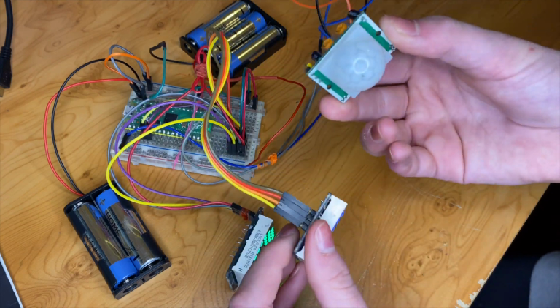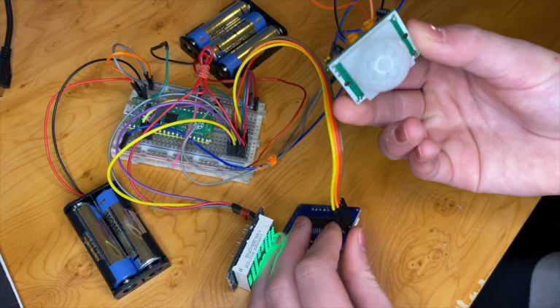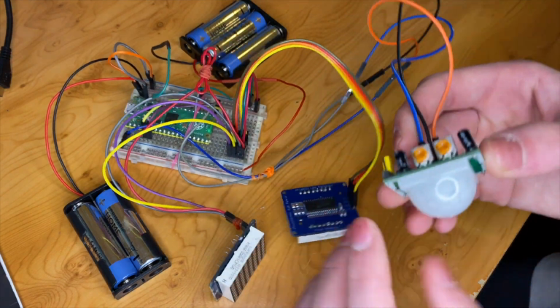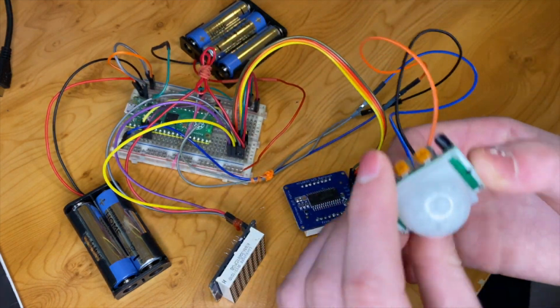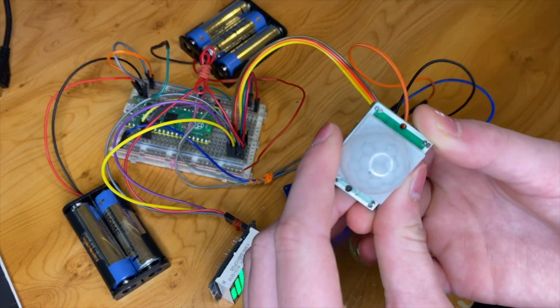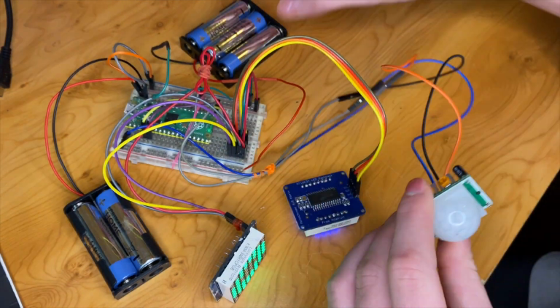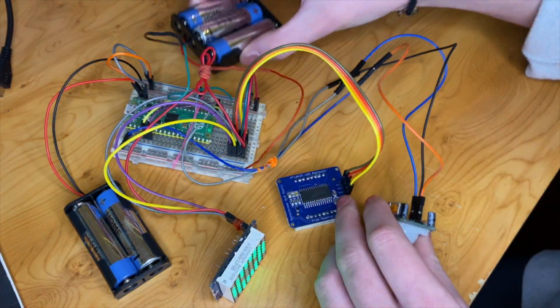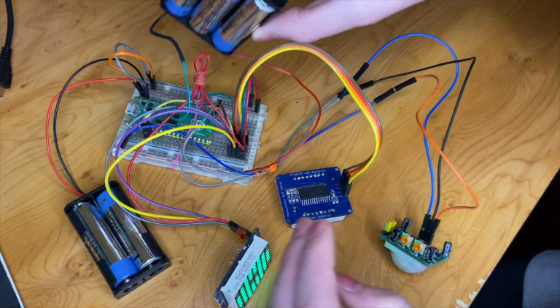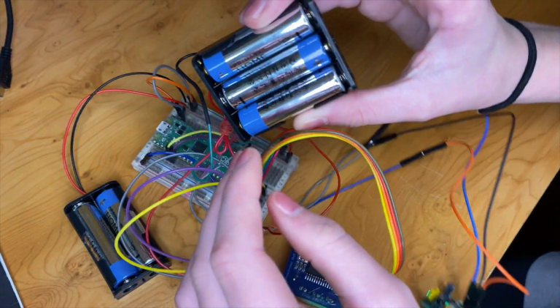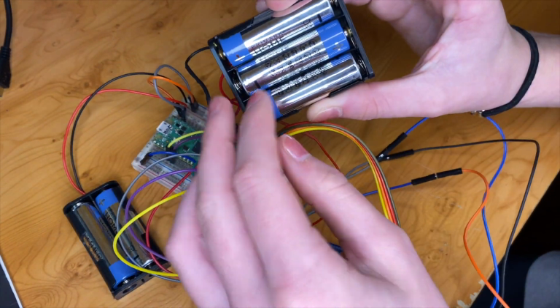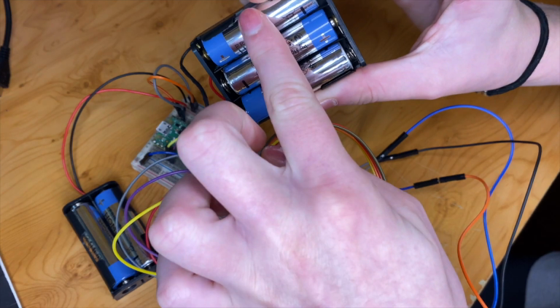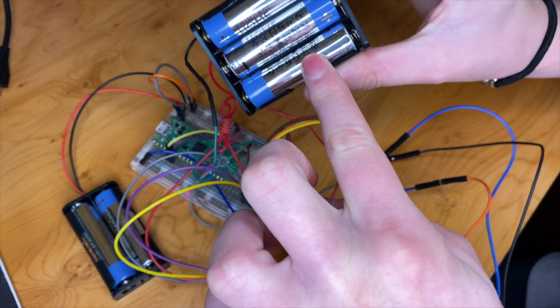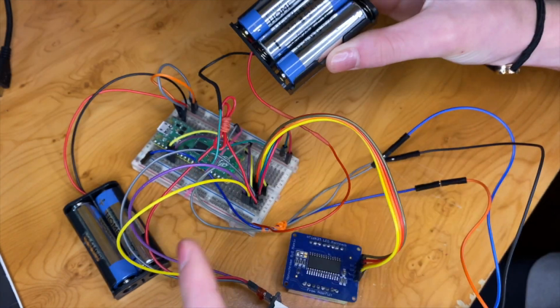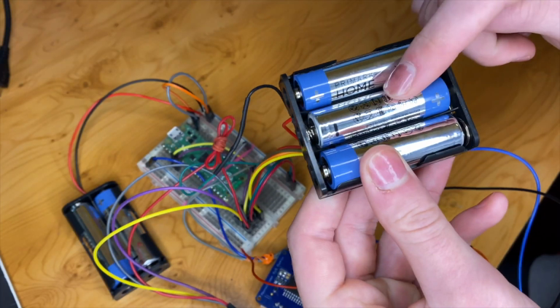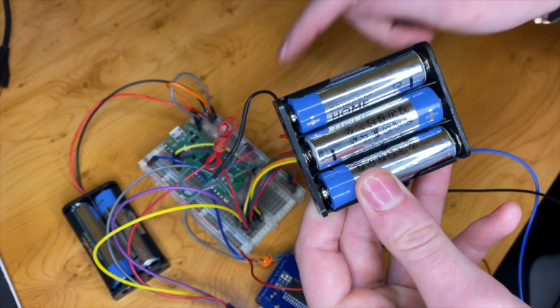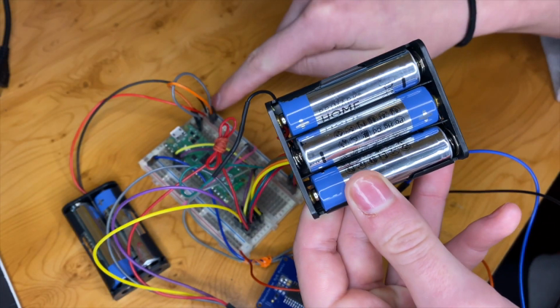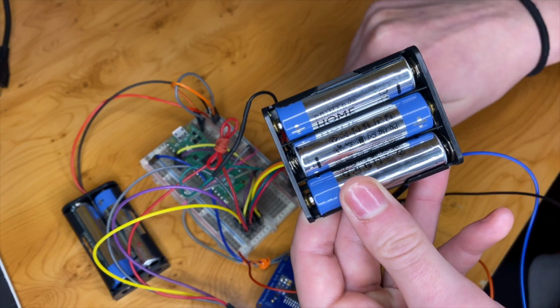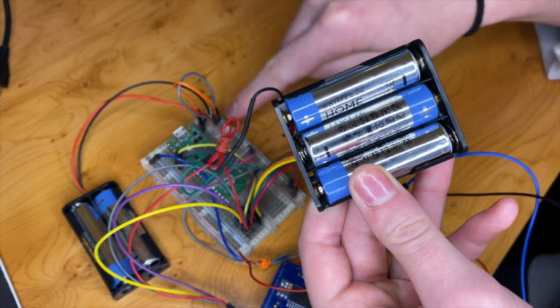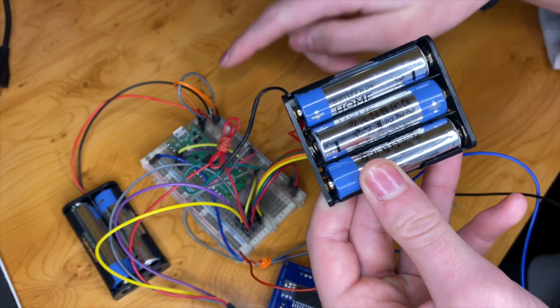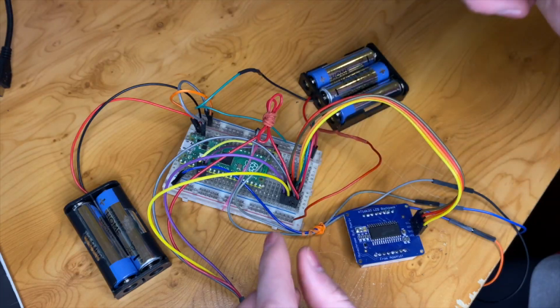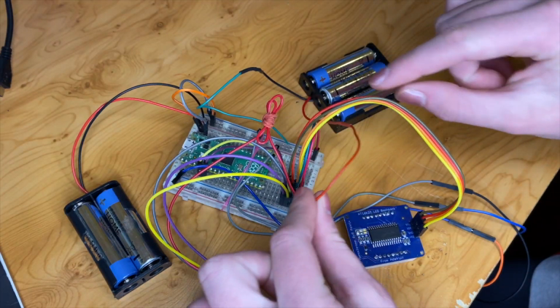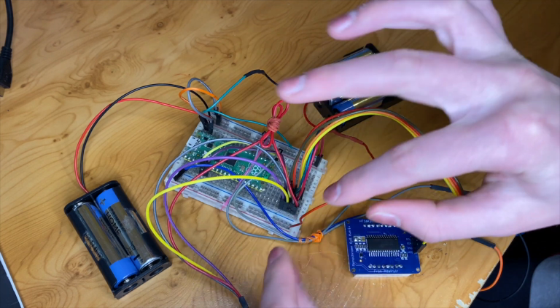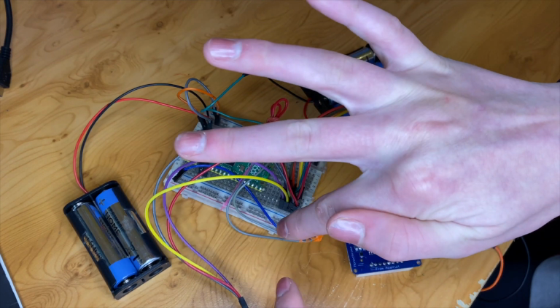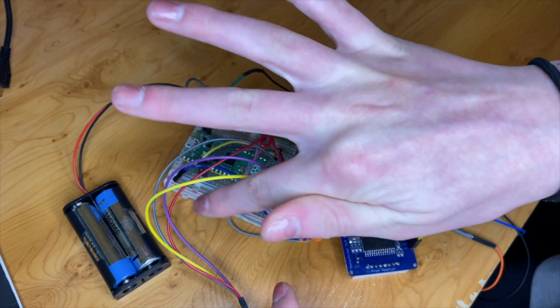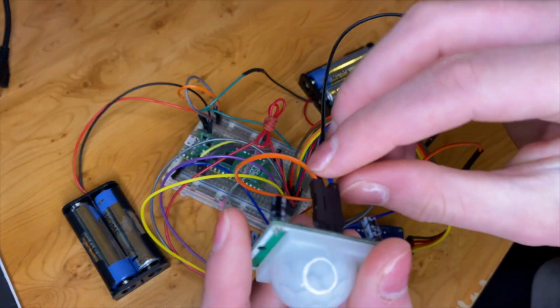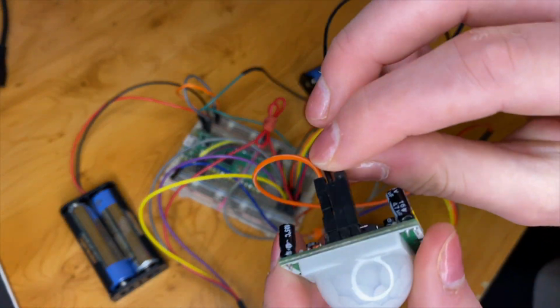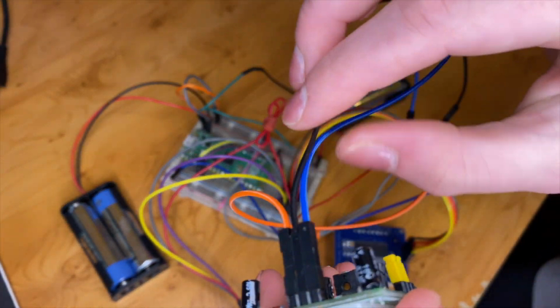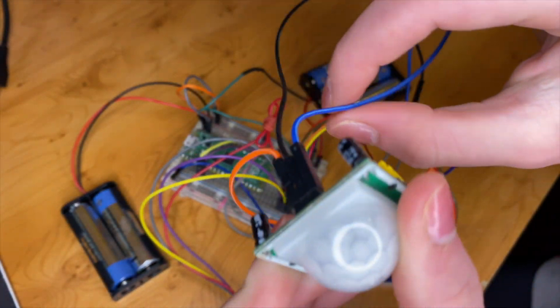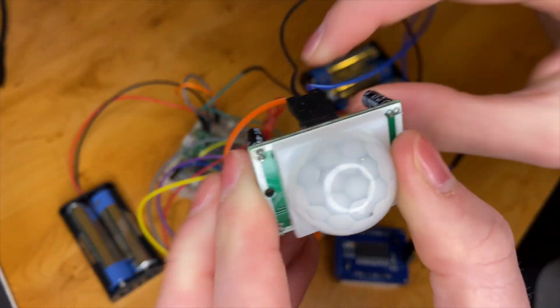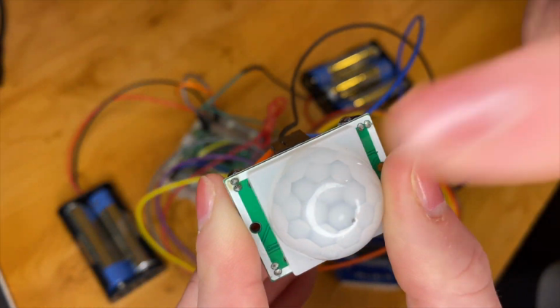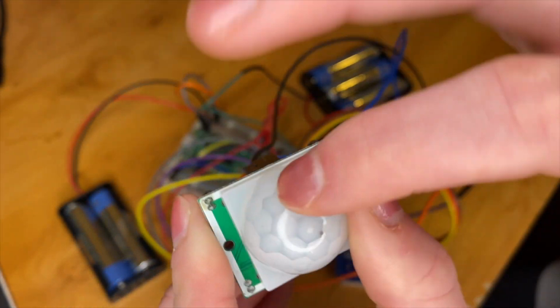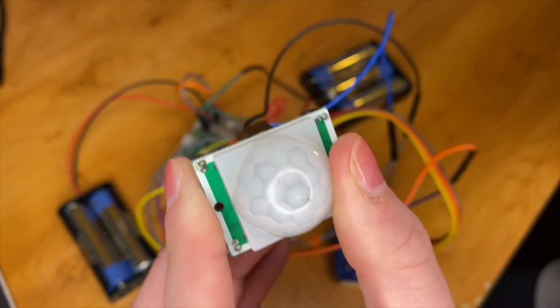So we decided the sensor needed its own power source and connected a battery pack with three AA batteries. The negative goes to the negative rail that everything shares, and the positive side is connected to its own positive rail, to which we connected the positive of our sensor.